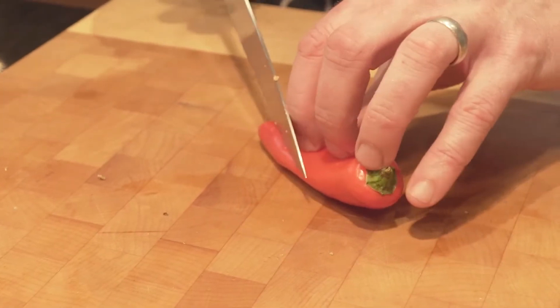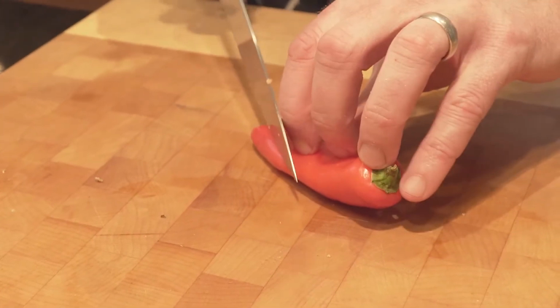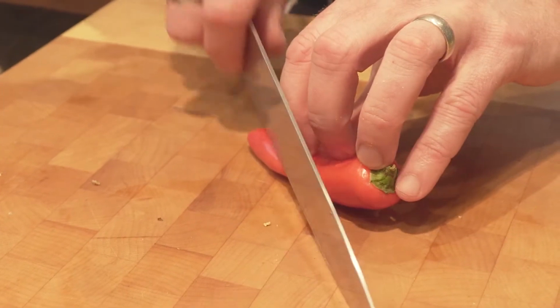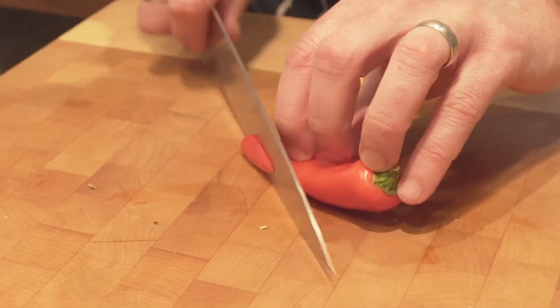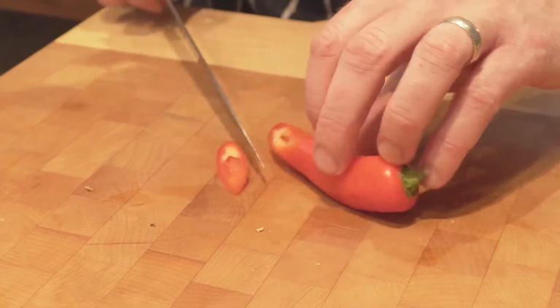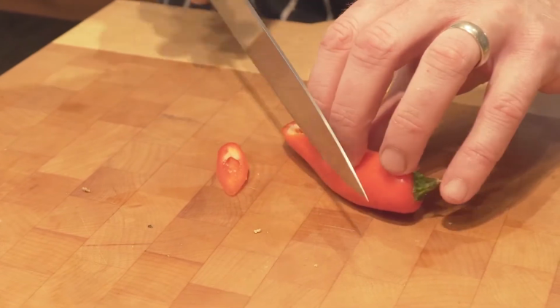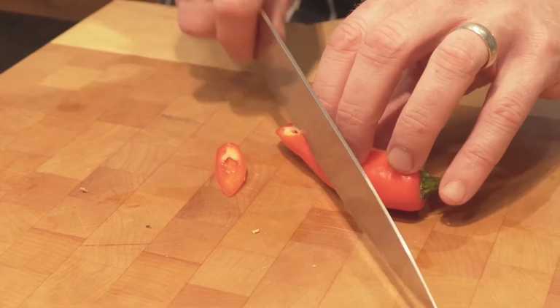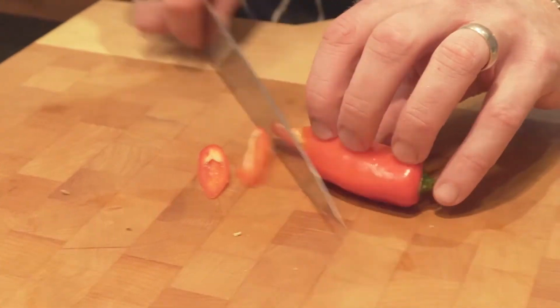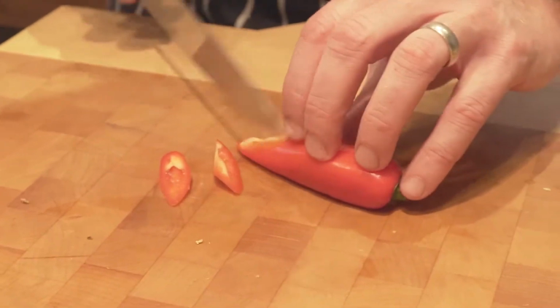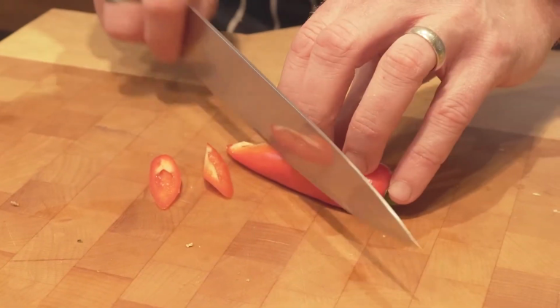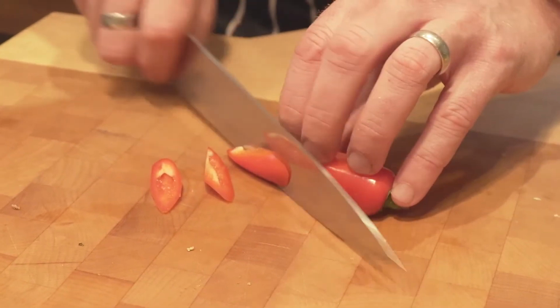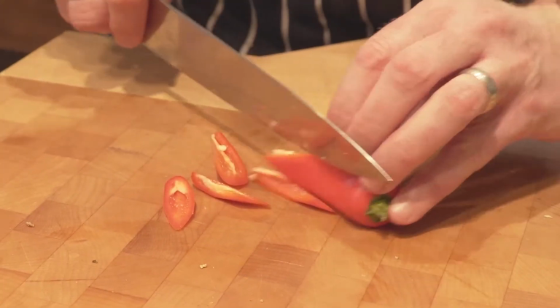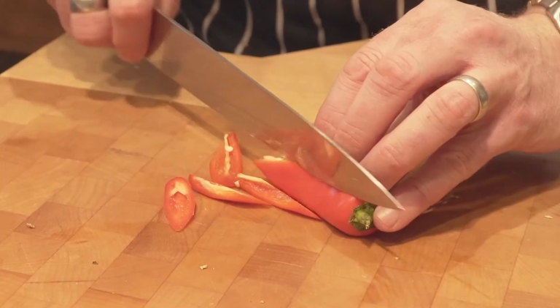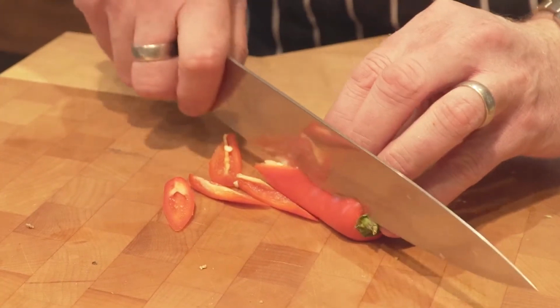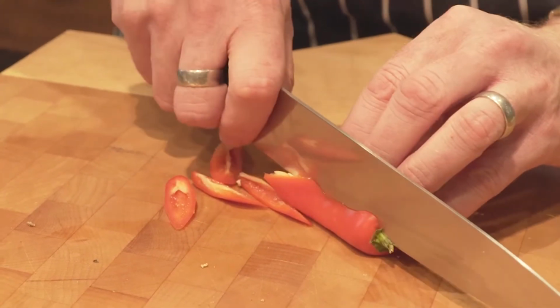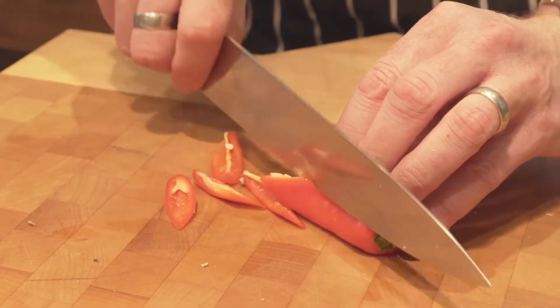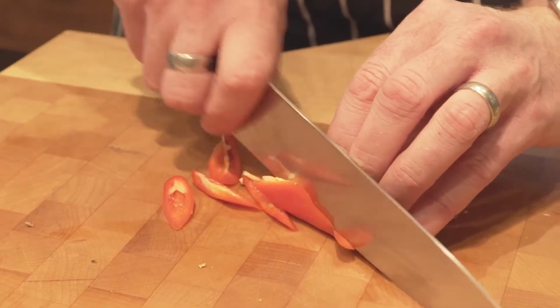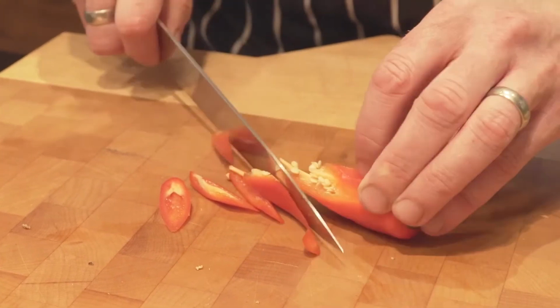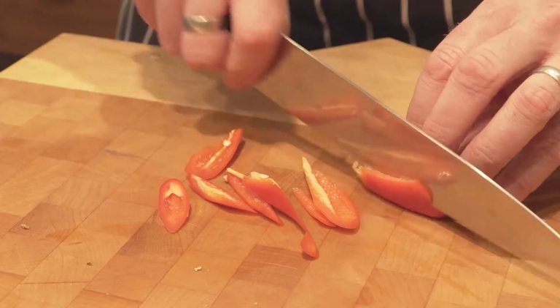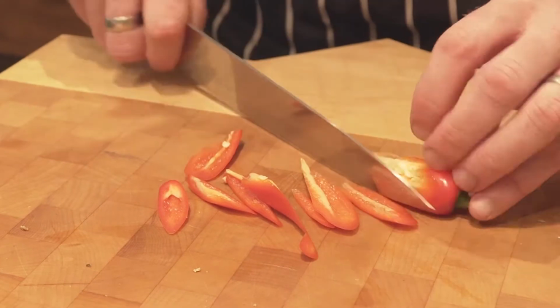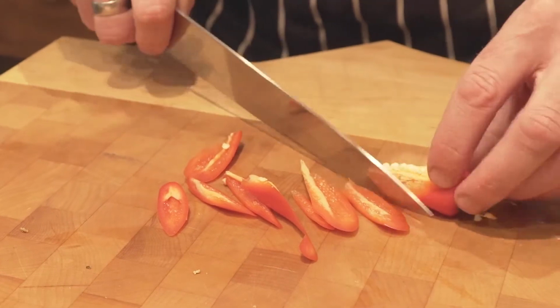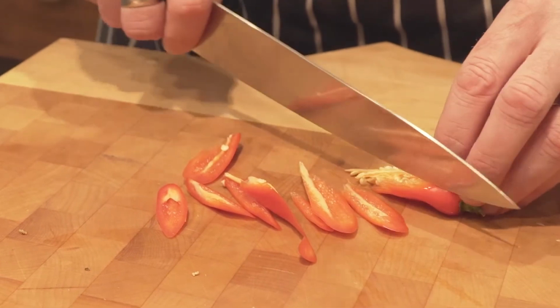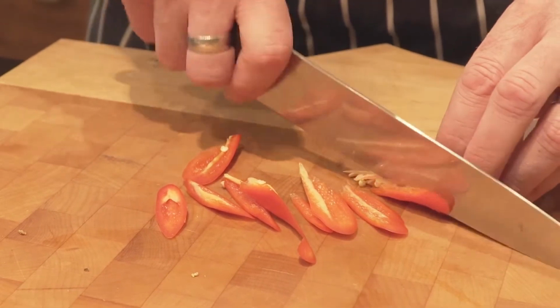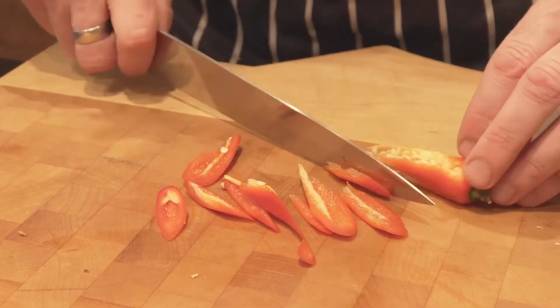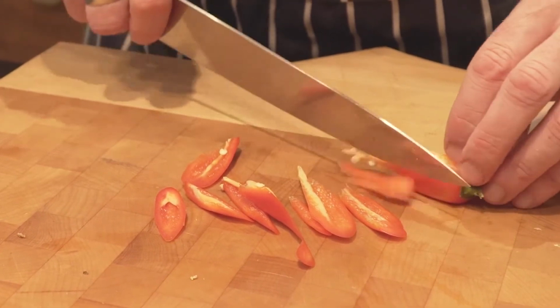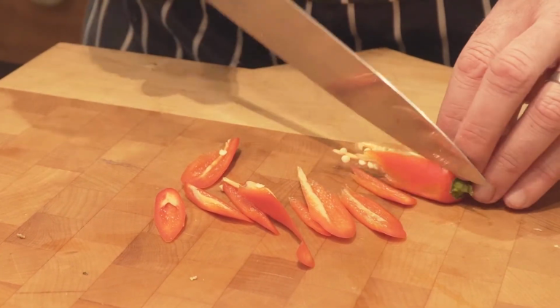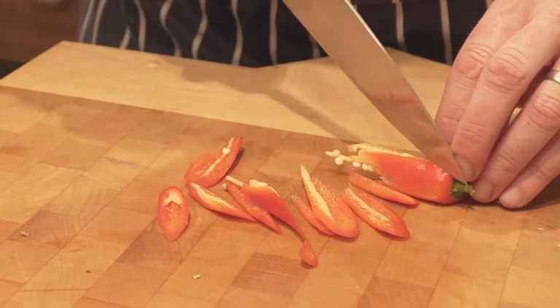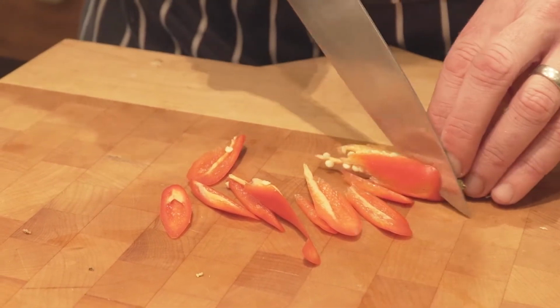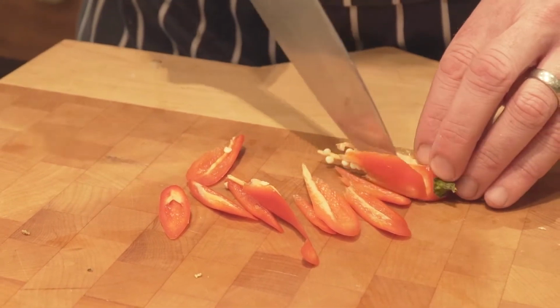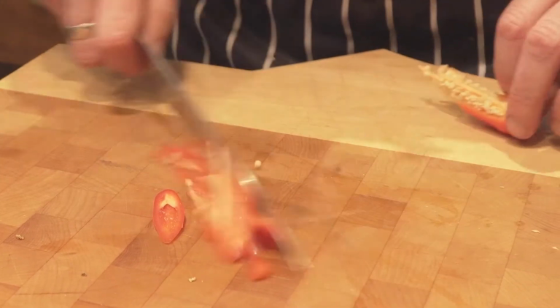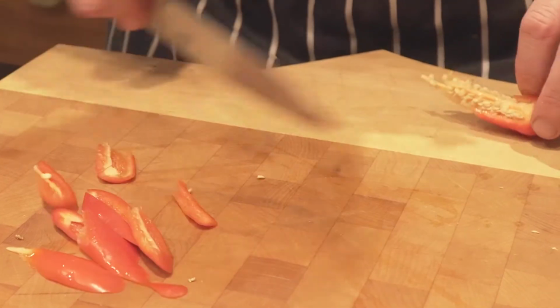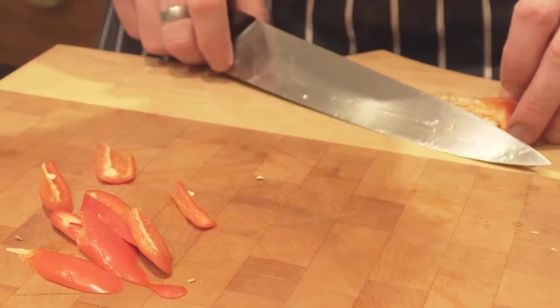All you do is take your knife on the angle and work around the seeds so you actually never touch them. Keep it turning all the way around and that's it.